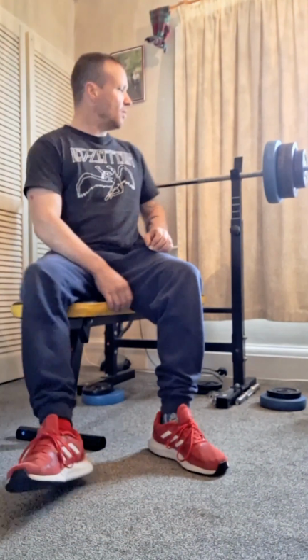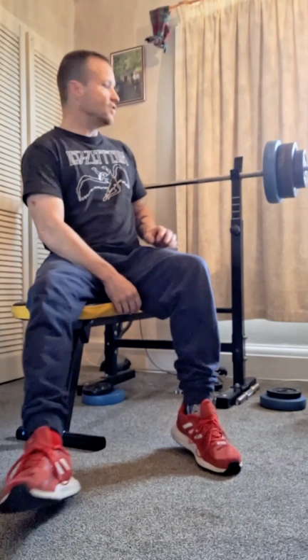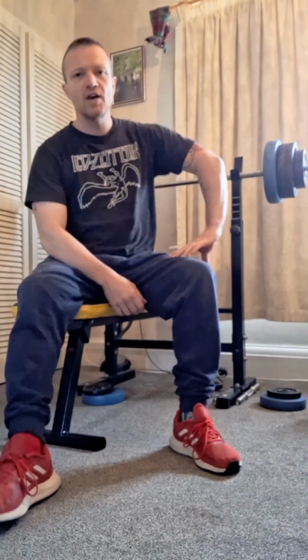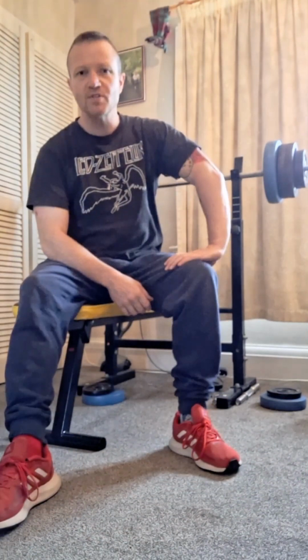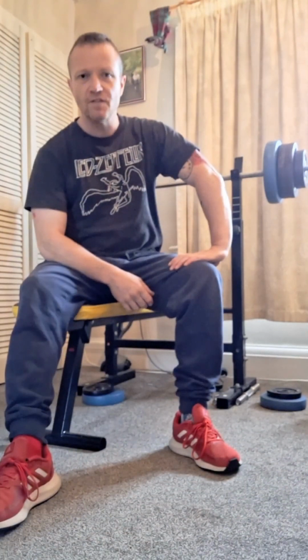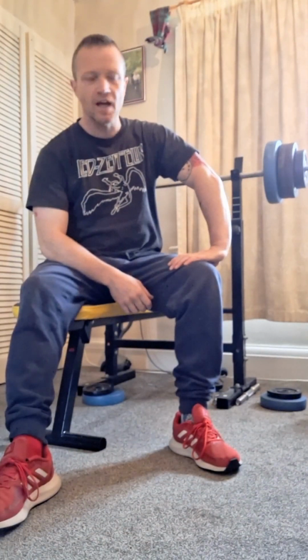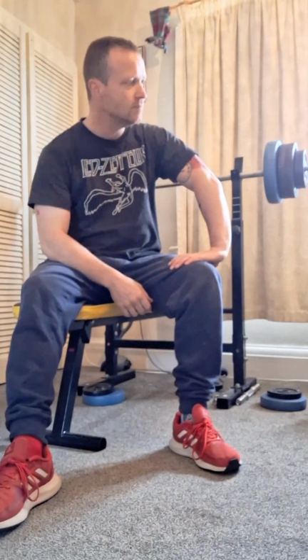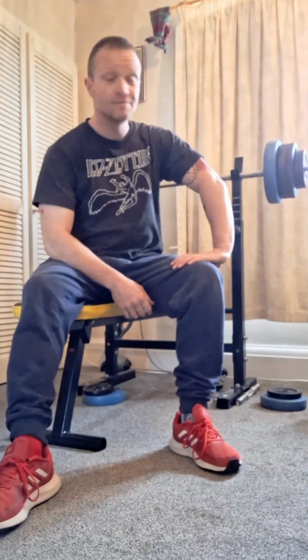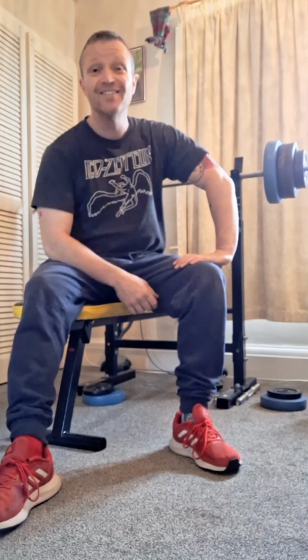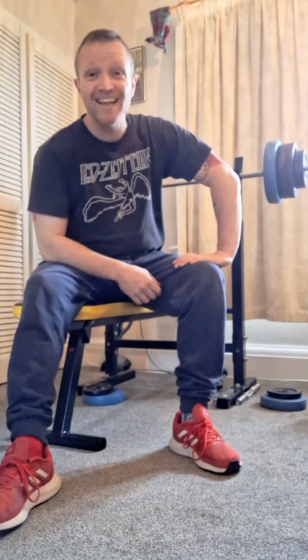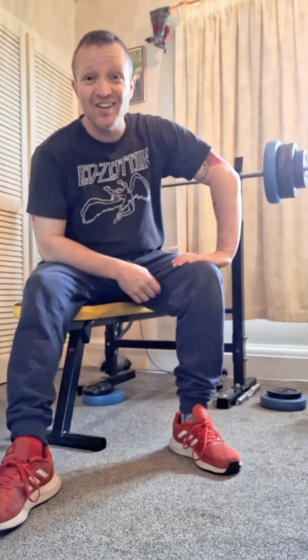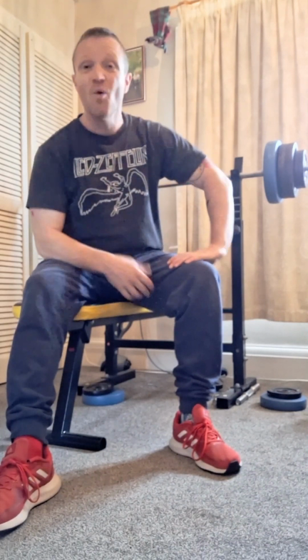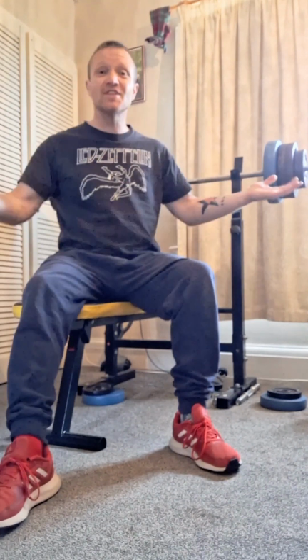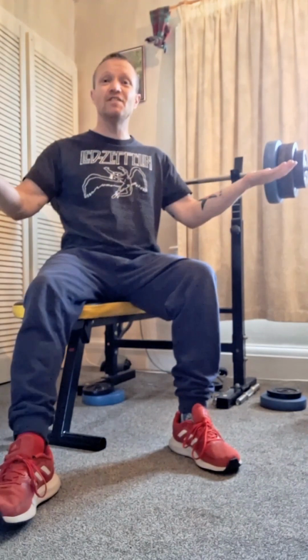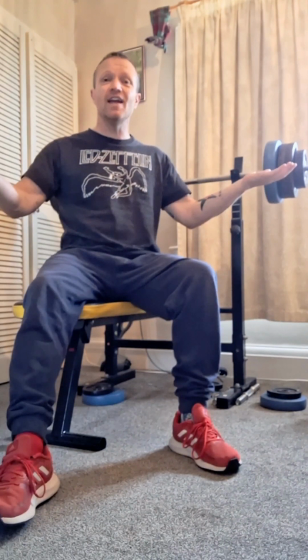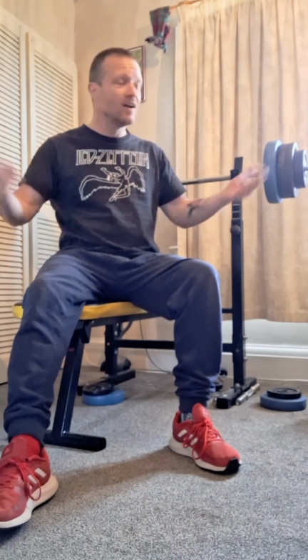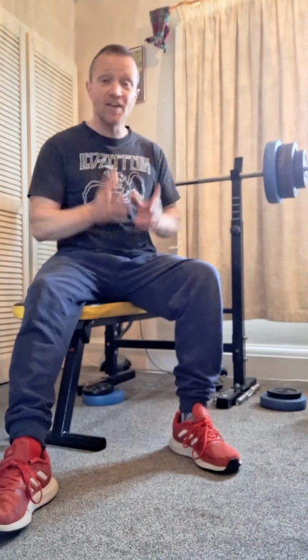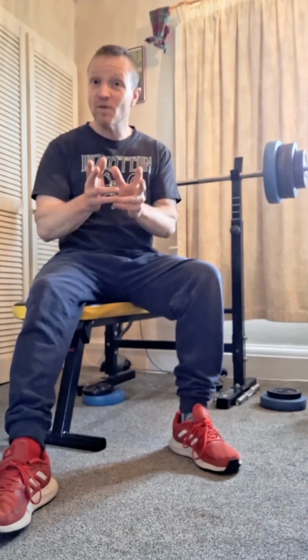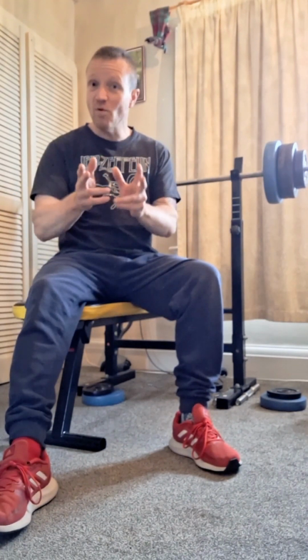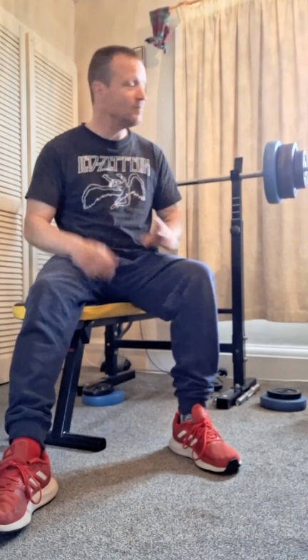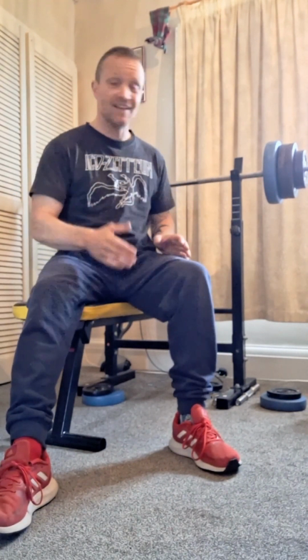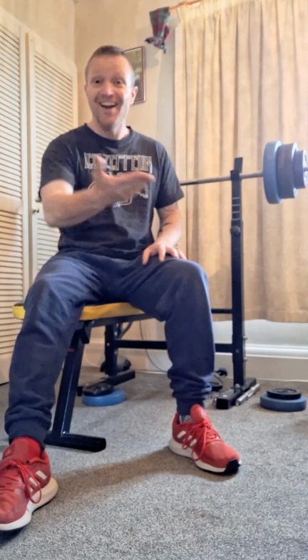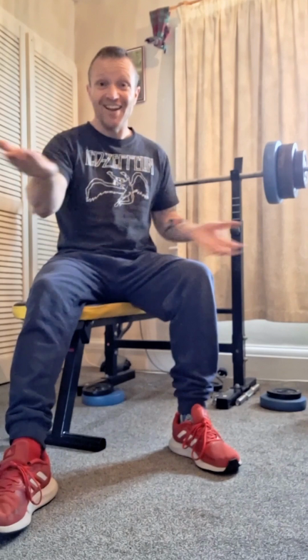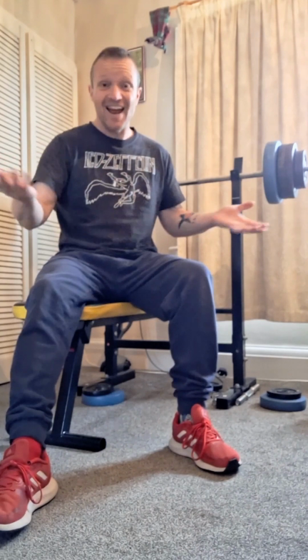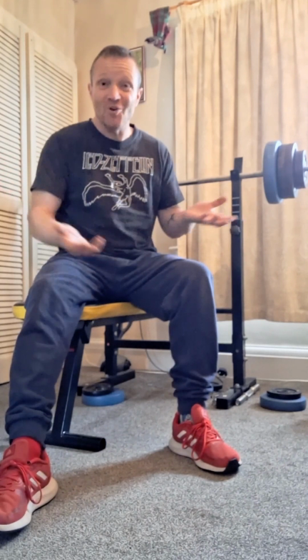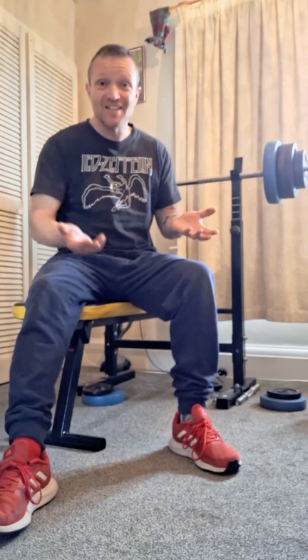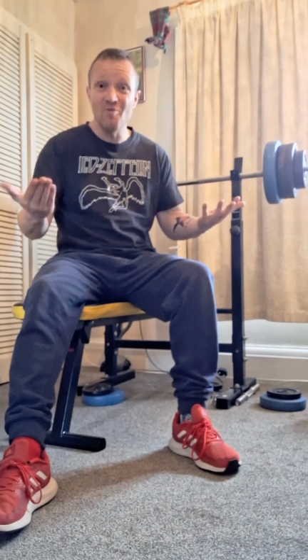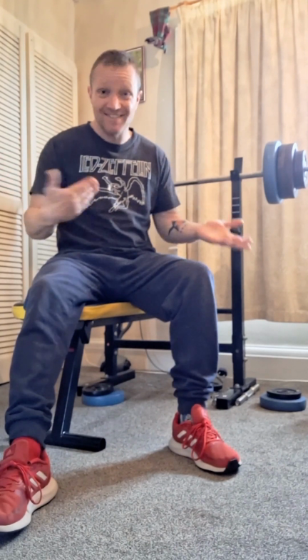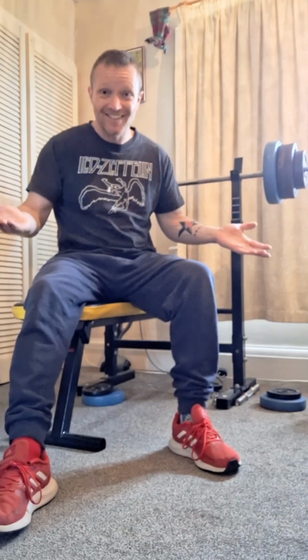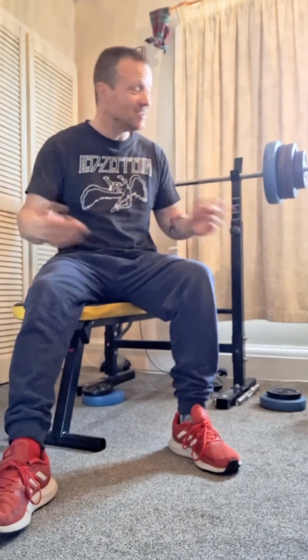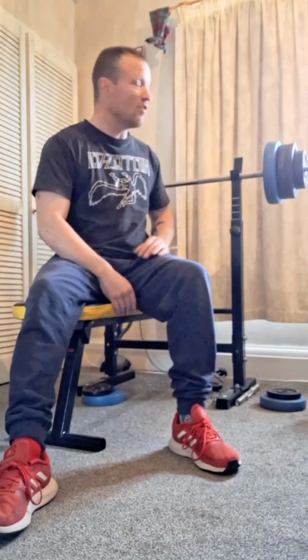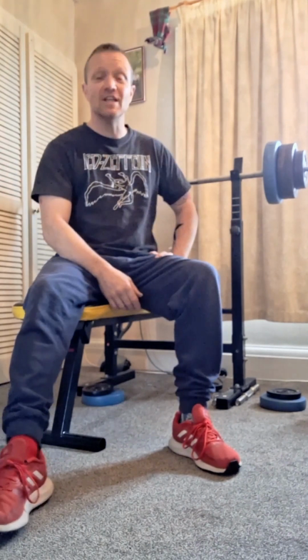I managed to do 10 reps at 50 kg! Why am I saying '50k'? I think there's something wrong with me. Anyone watching this who knows me — there's definitely something wrong with me.